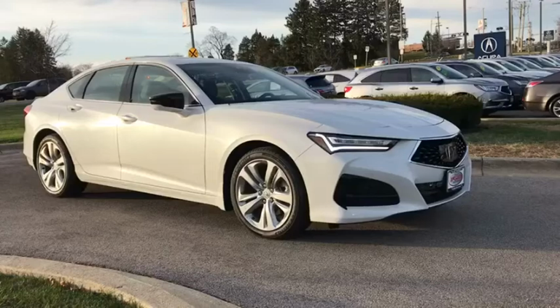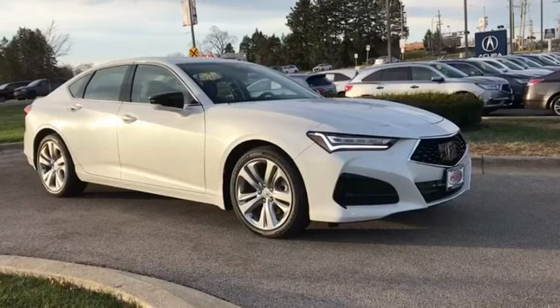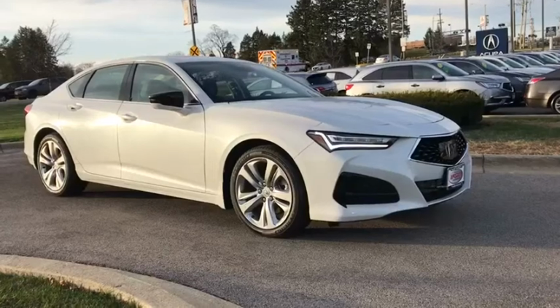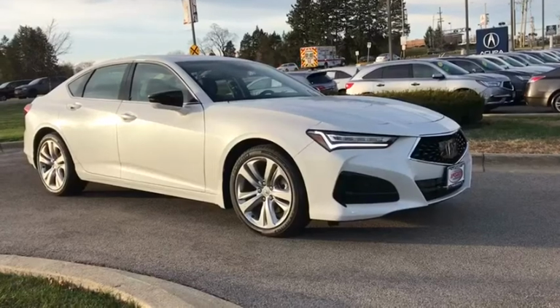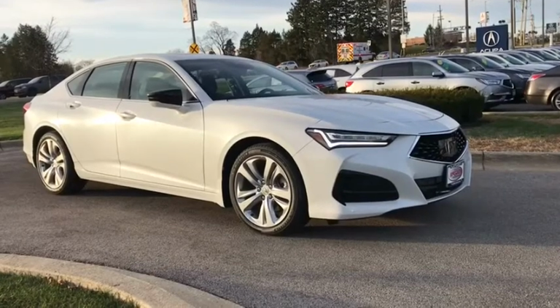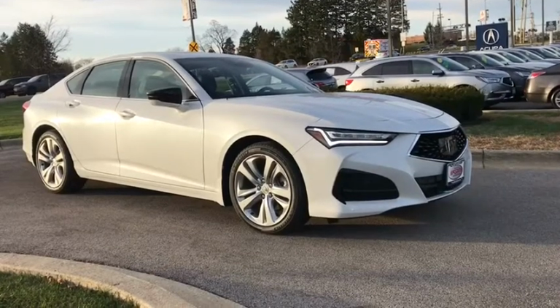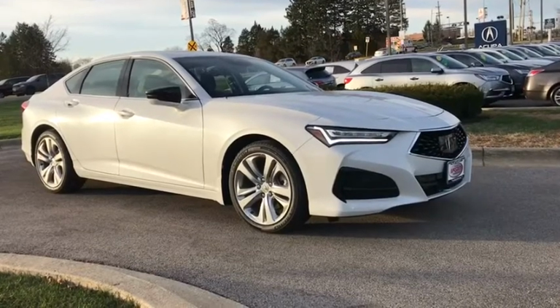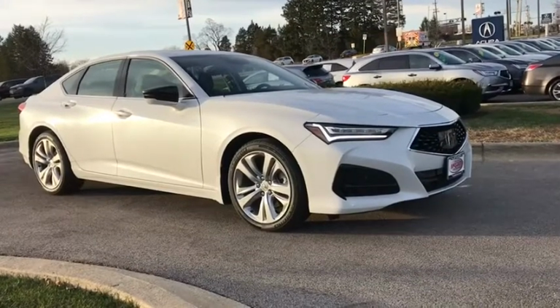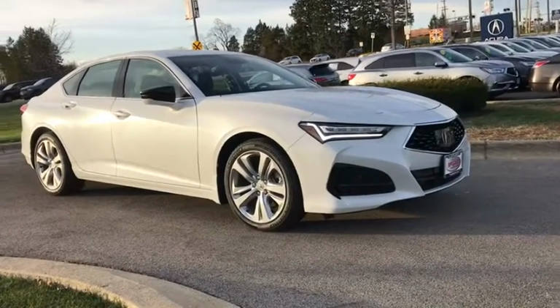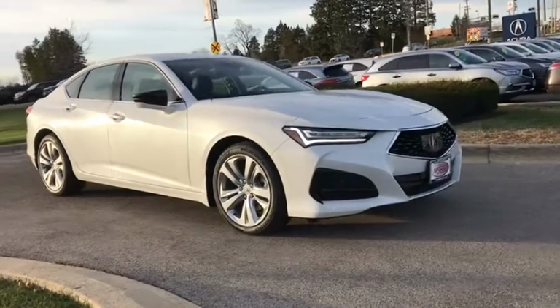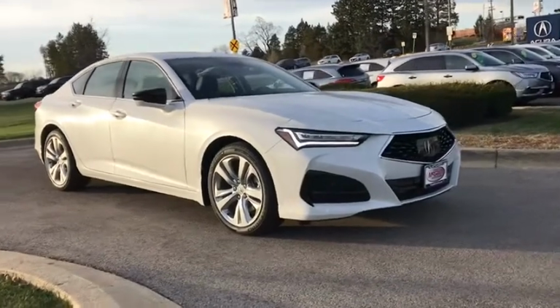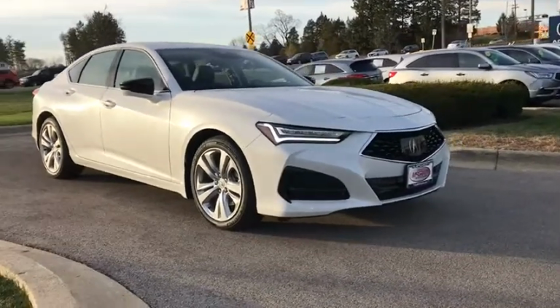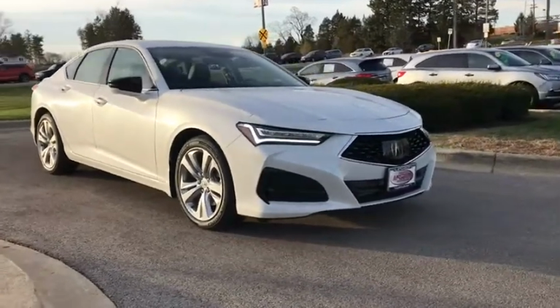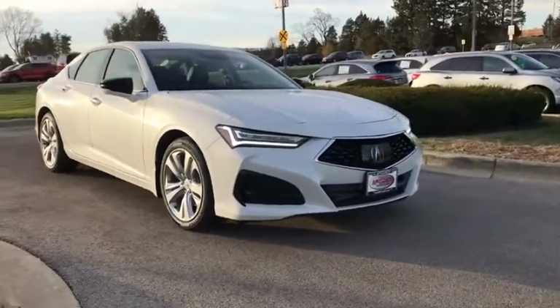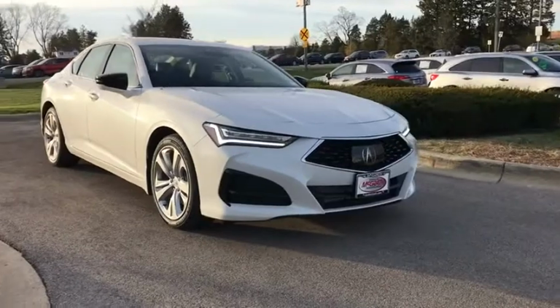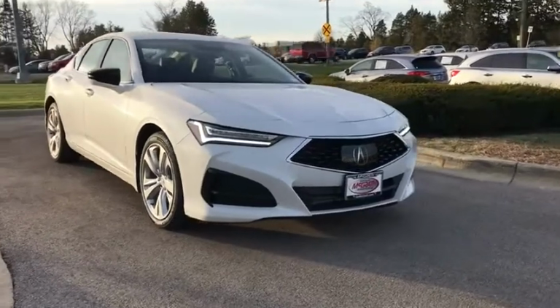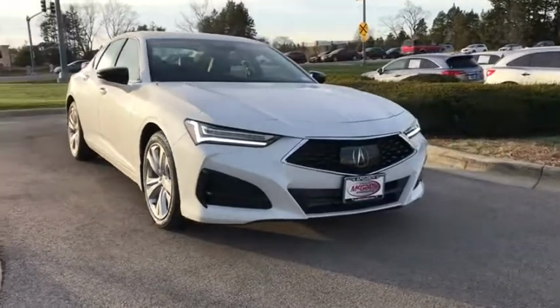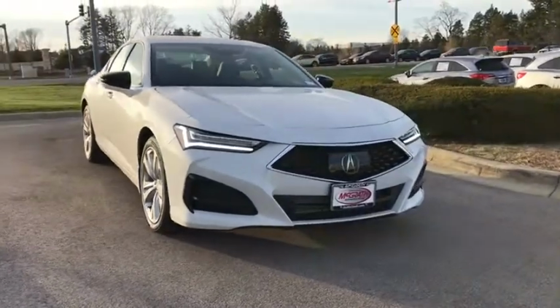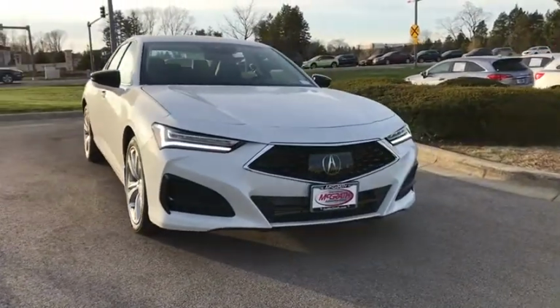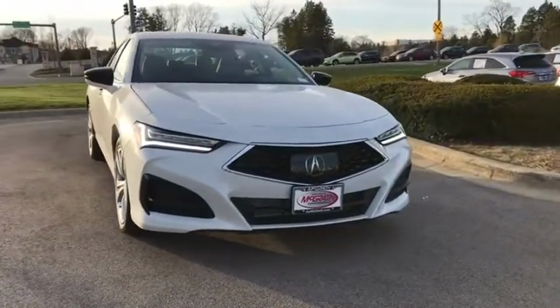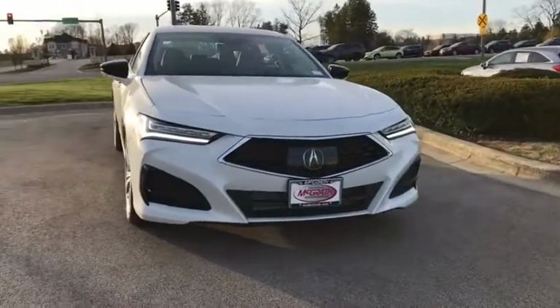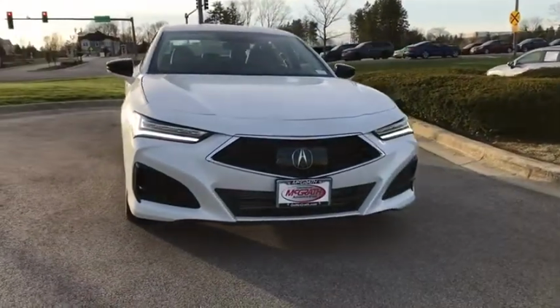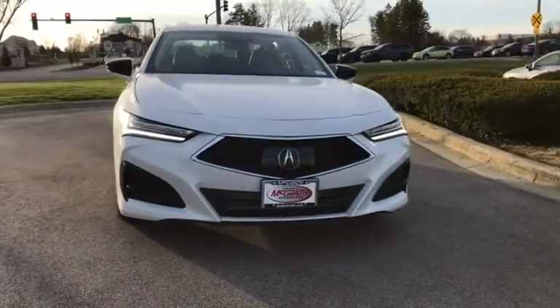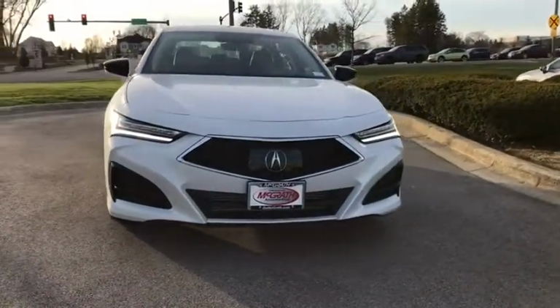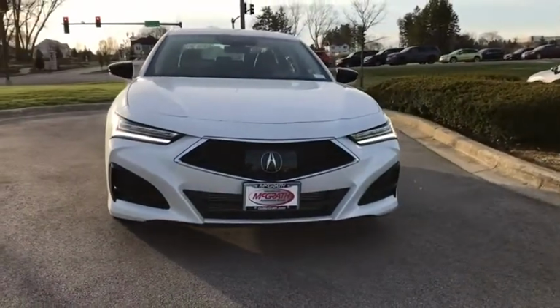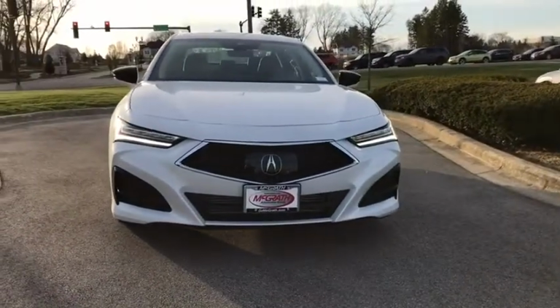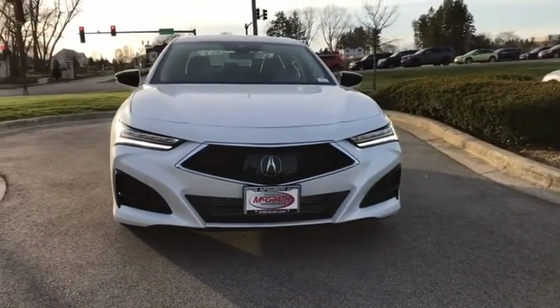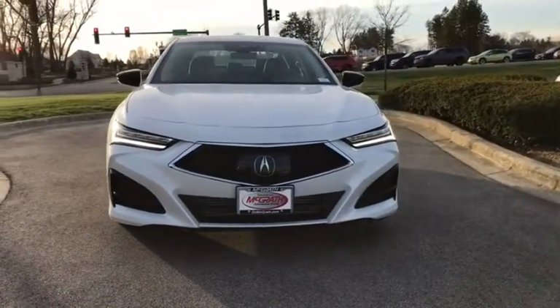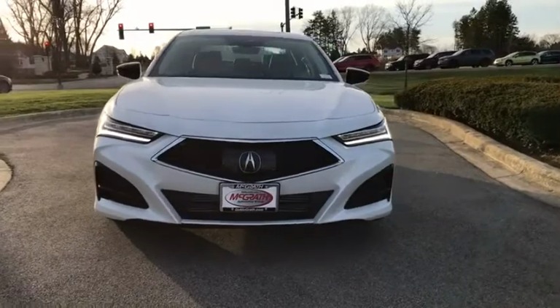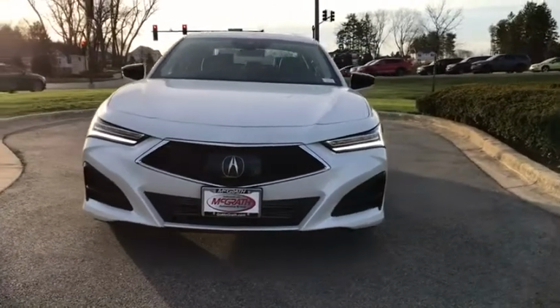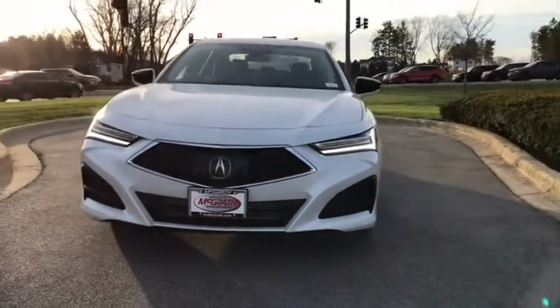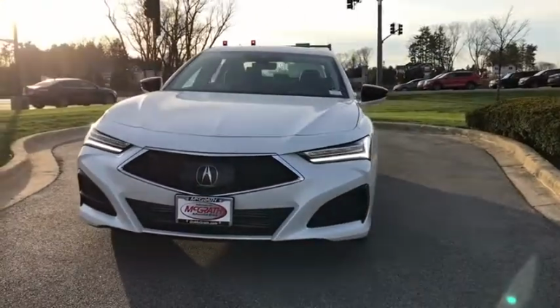Stop by and take a look at the 2021 Acura TLX. The Acura TLX impresses drivers with its nimble handling, great fuel economy, and a long list of high-tech features.